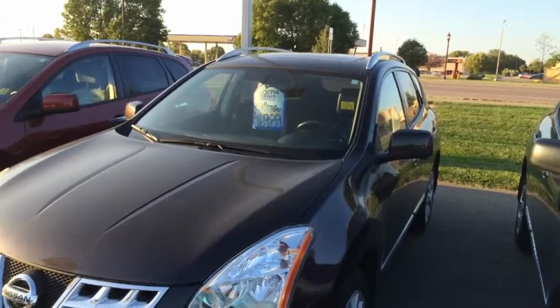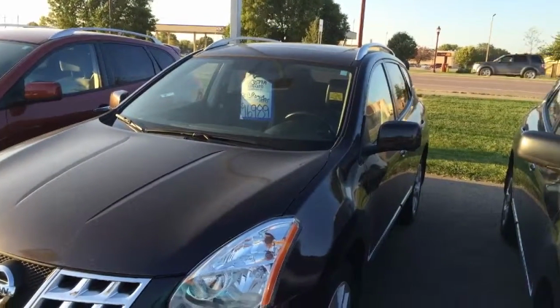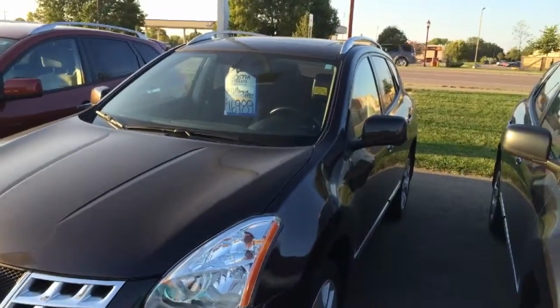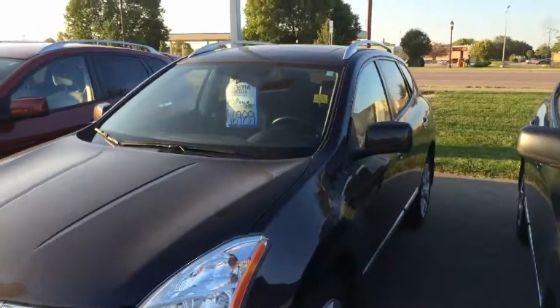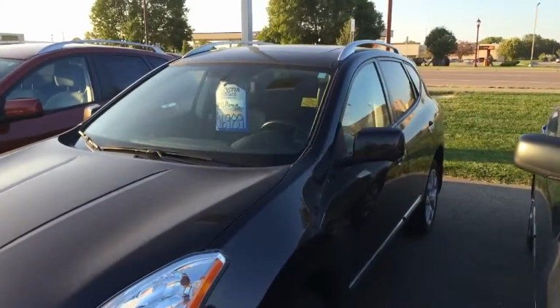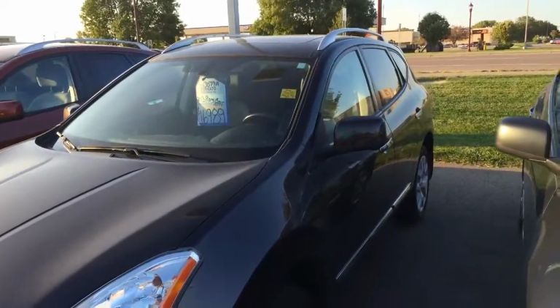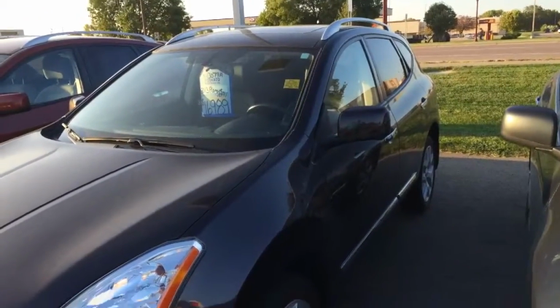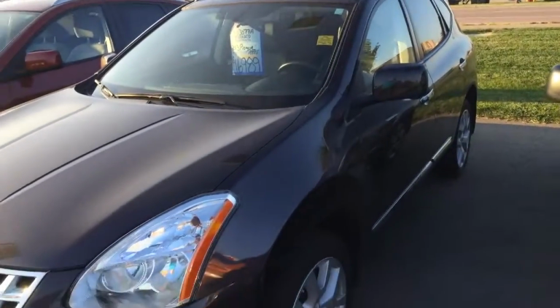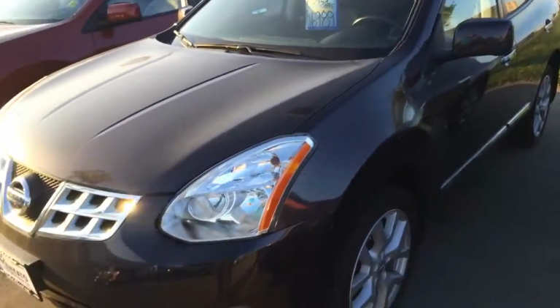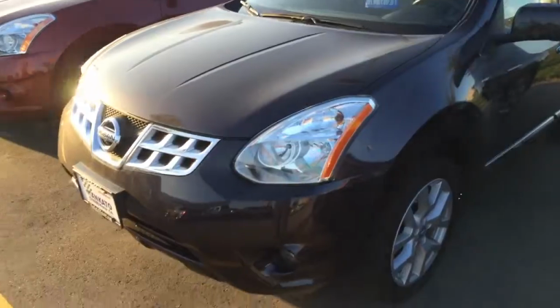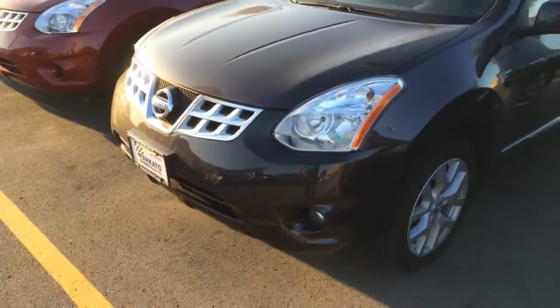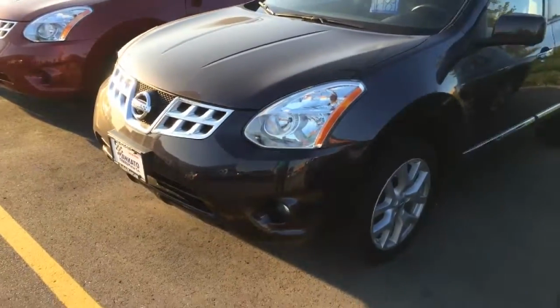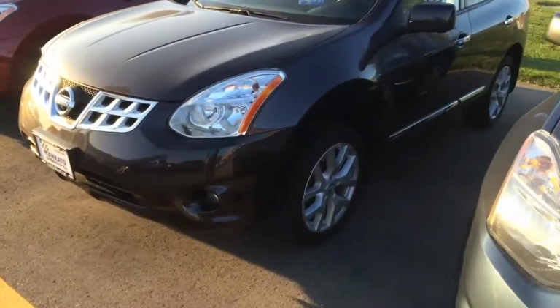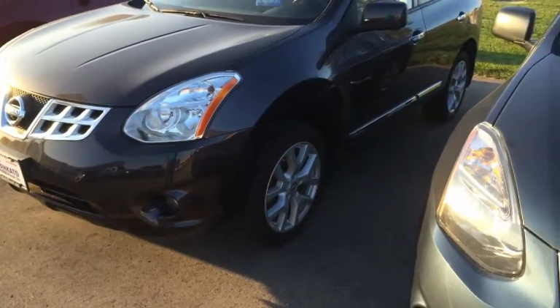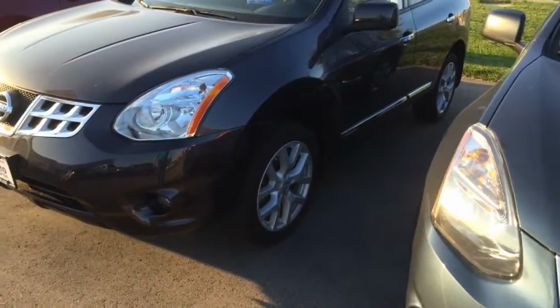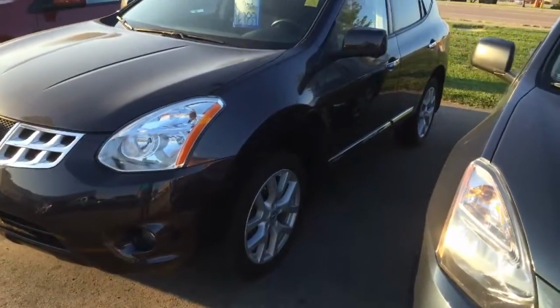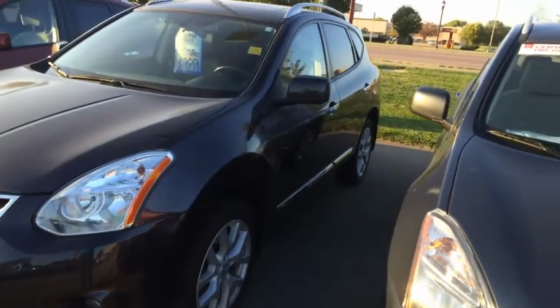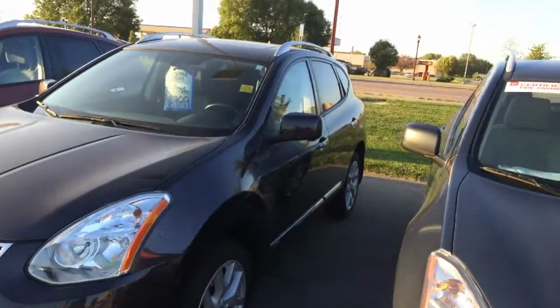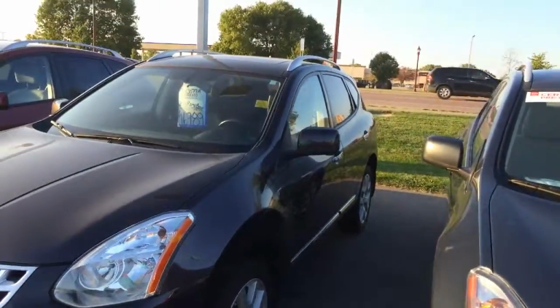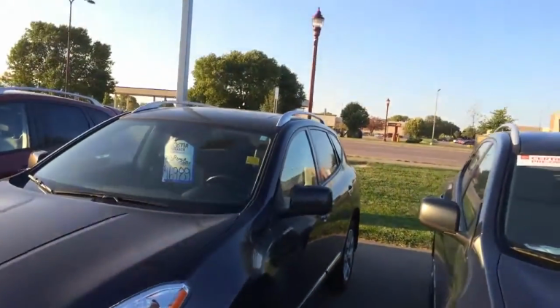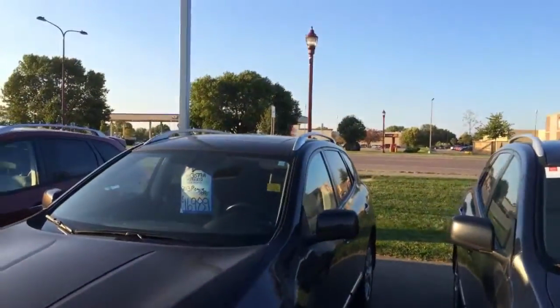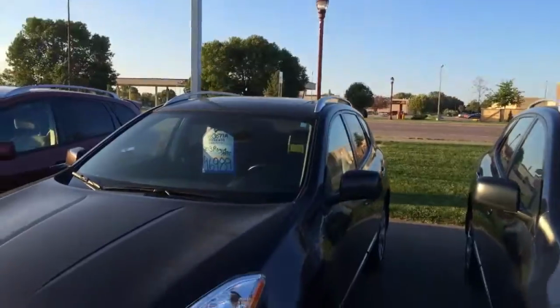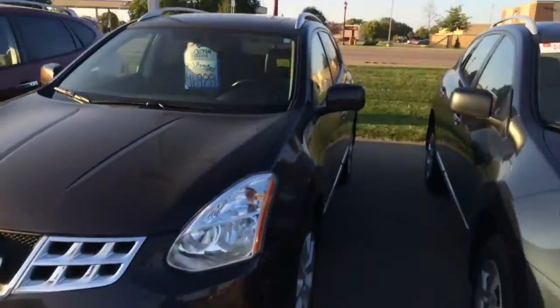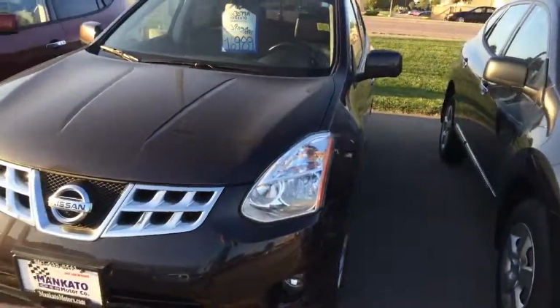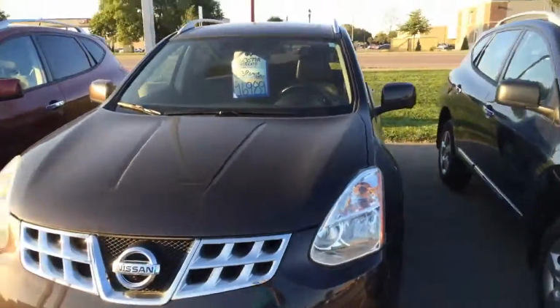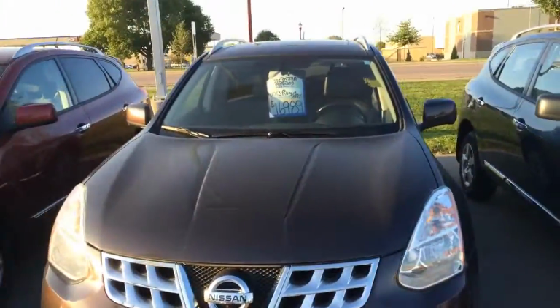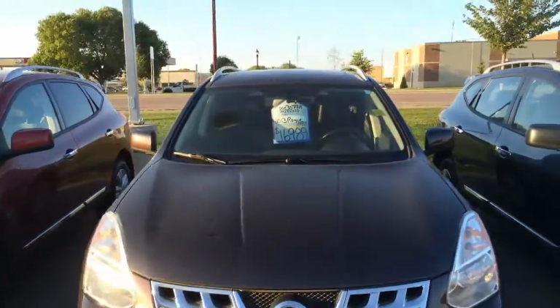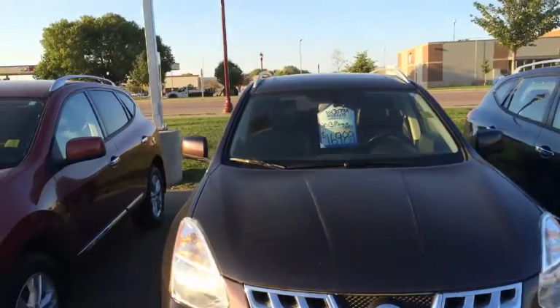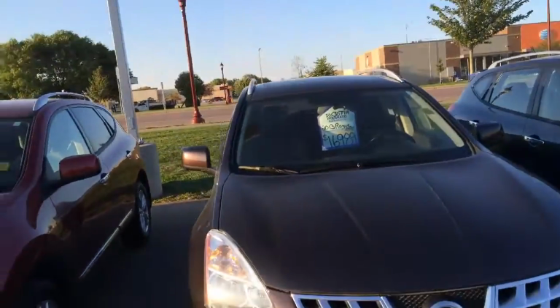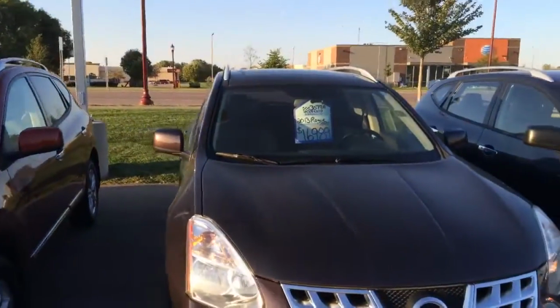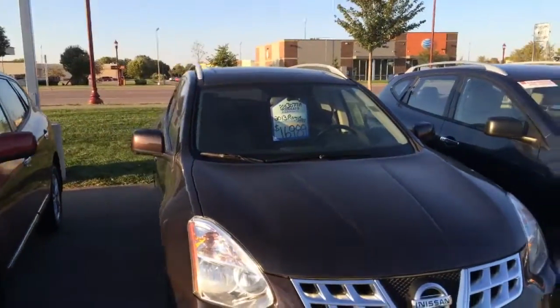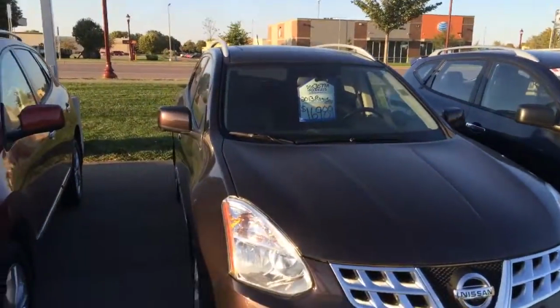Another 2013 — this would be an SL, so leather and heated seats with 58,000 miles on it and an amethyst color. Again the bigger wheels, the chrome accents, the sunroof, leather heated seats, fog lights, Bose stereo, navigation — for $16,989.